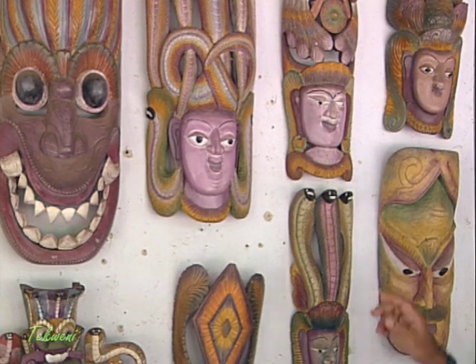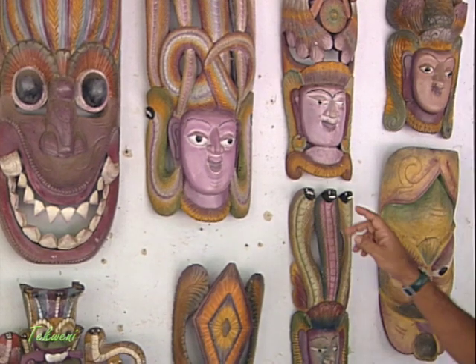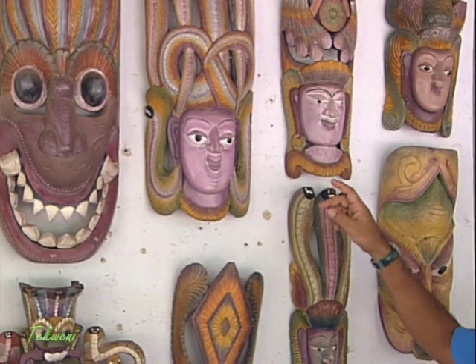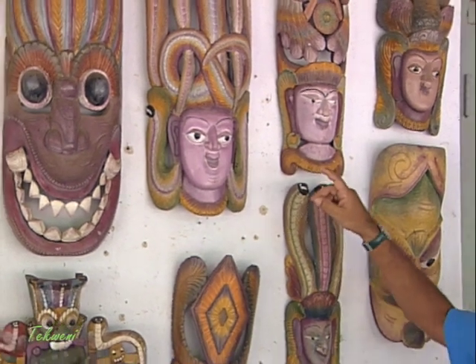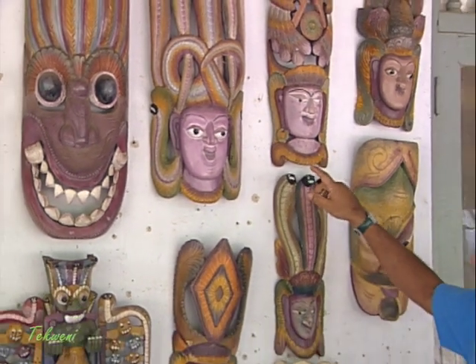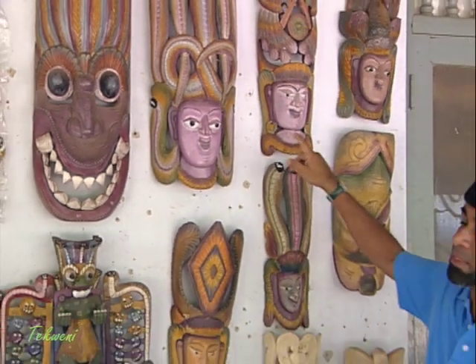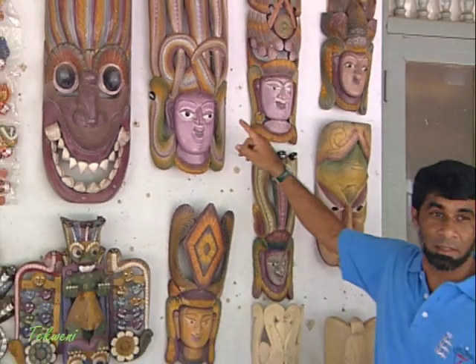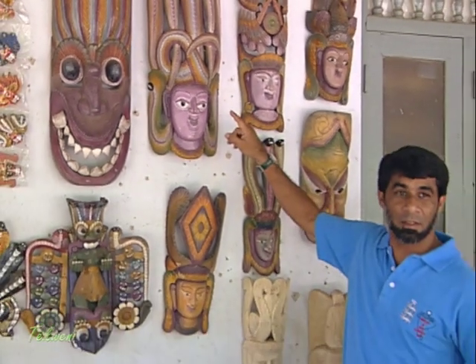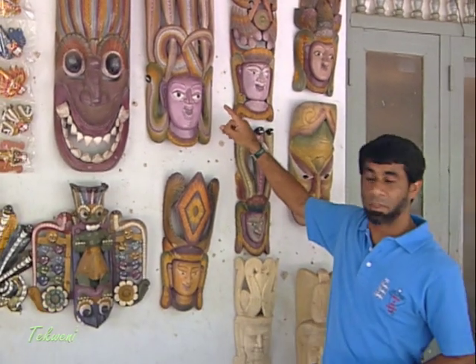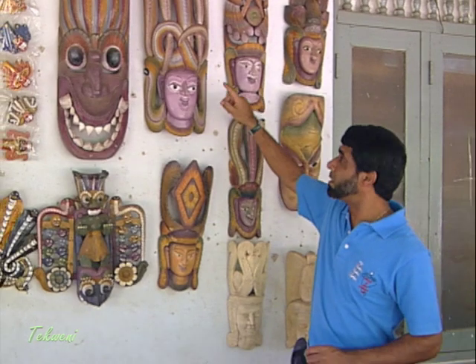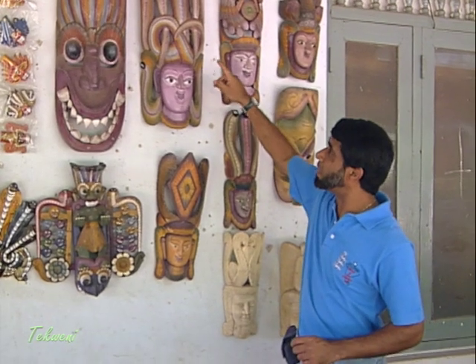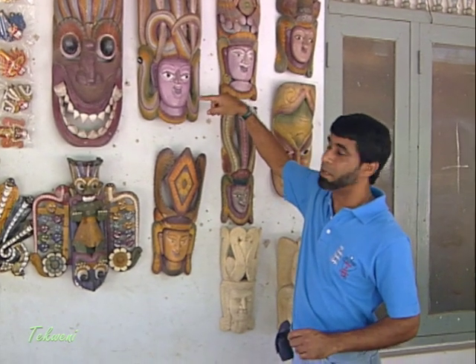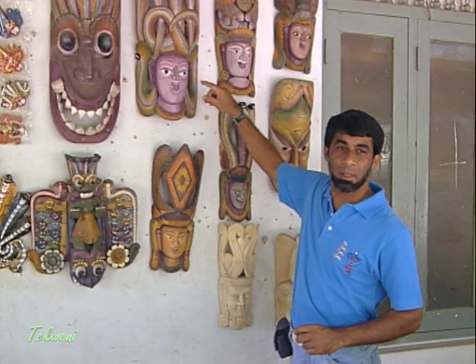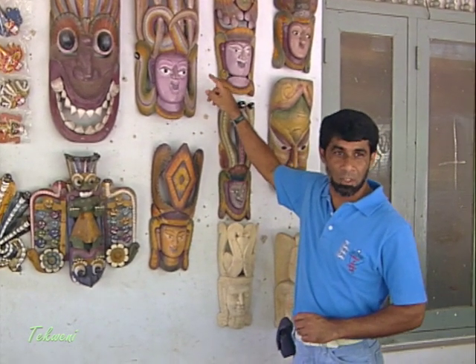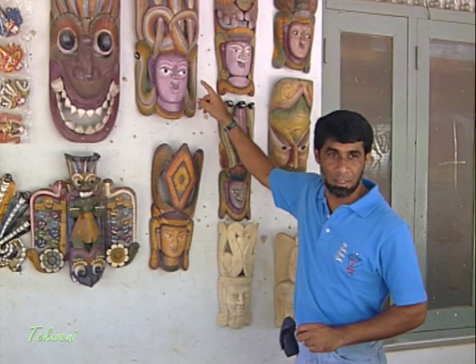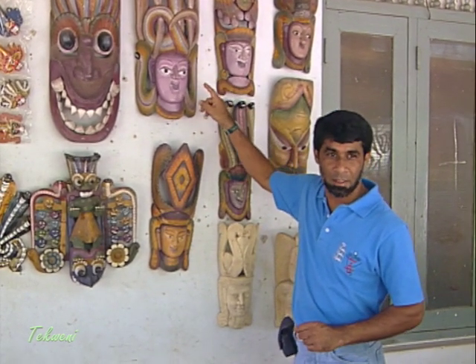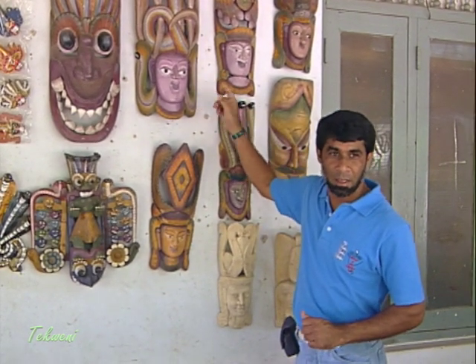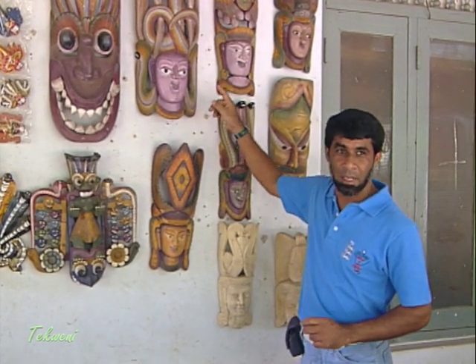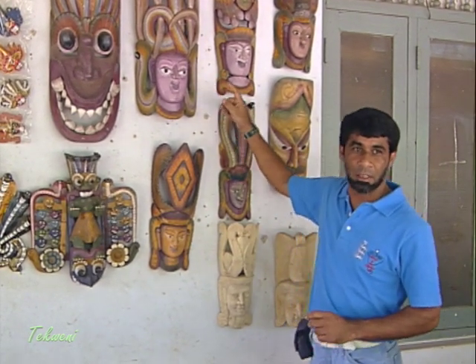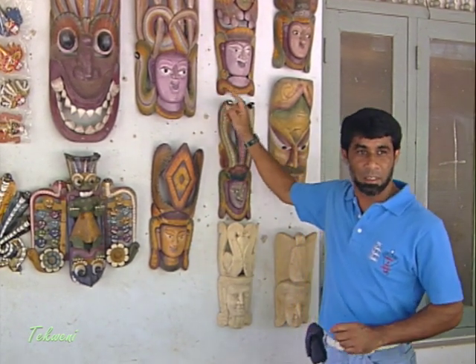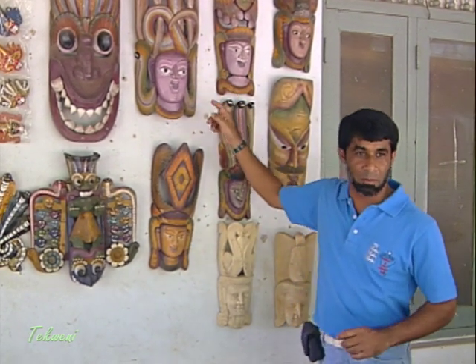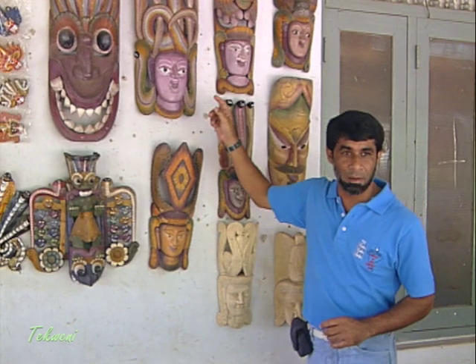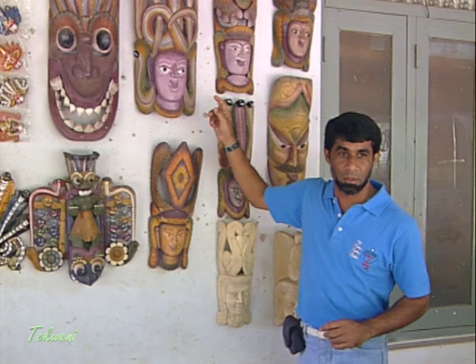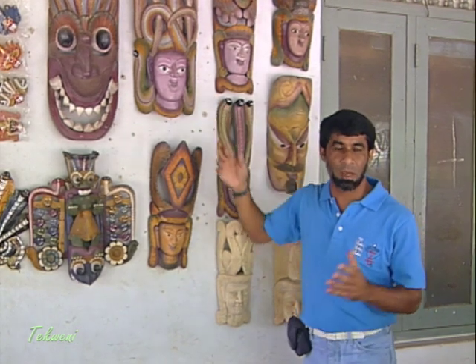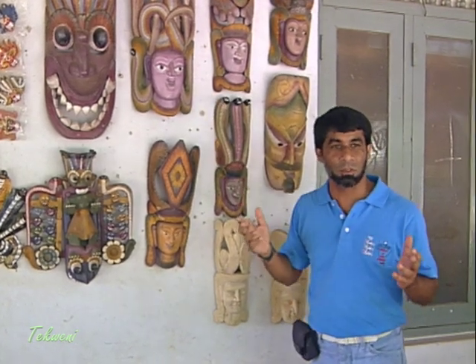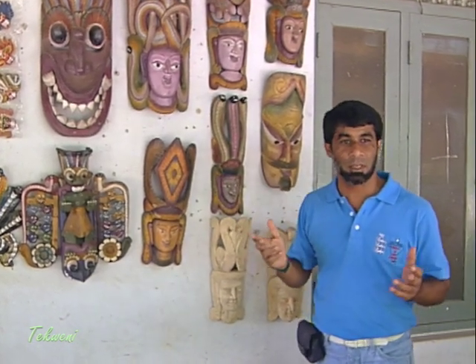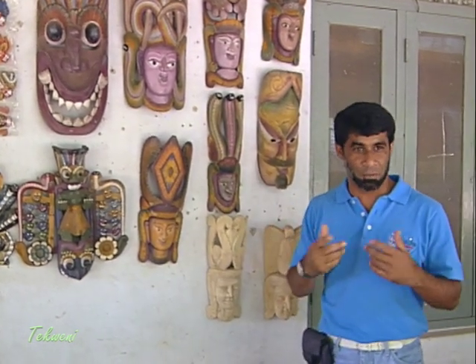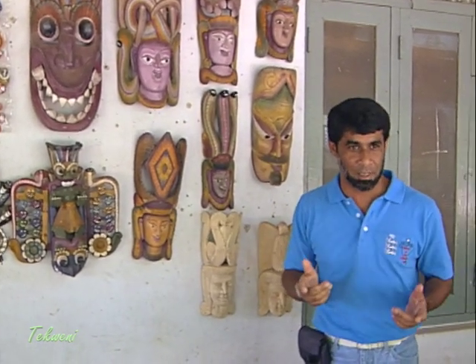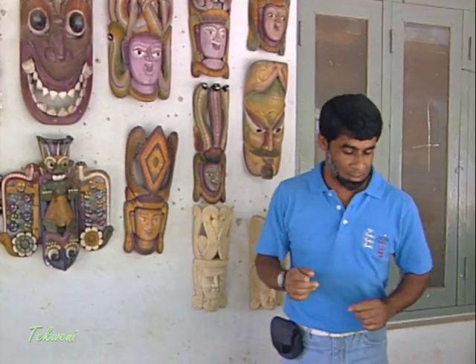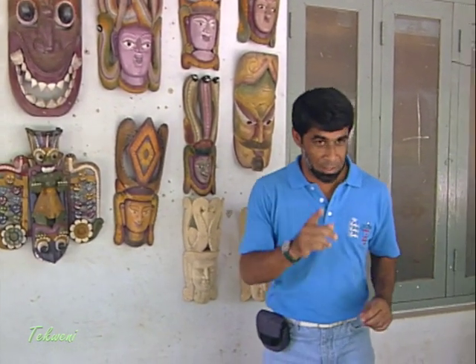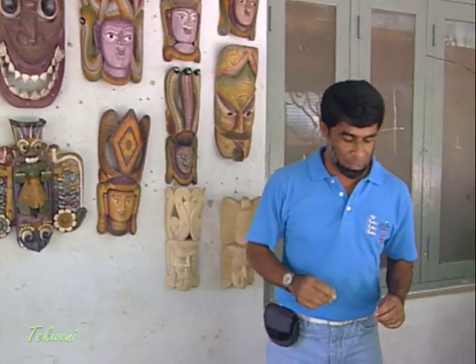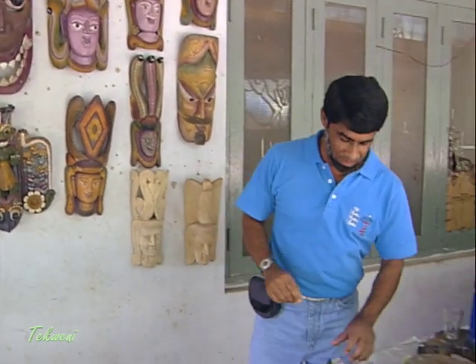In ancient times when they did the masks, they colored them with natural colors. Today it is a very expensive method, so we have to use artificial colors, but it is very interesting to learn how they got the natural colors.